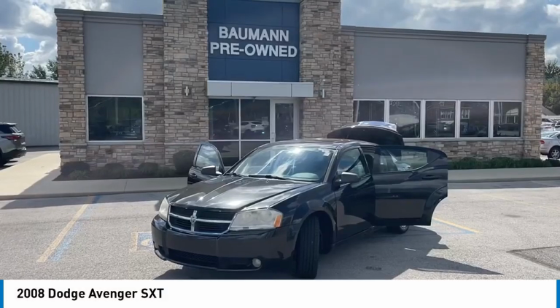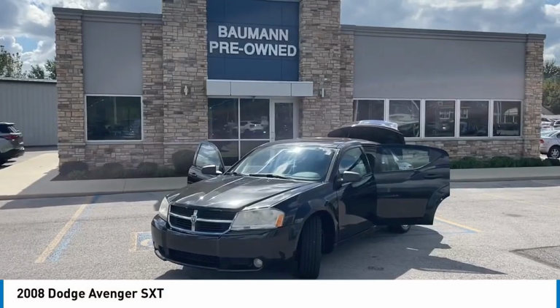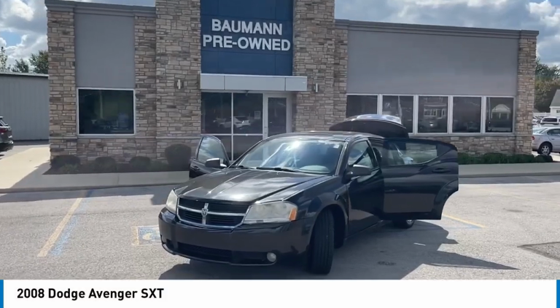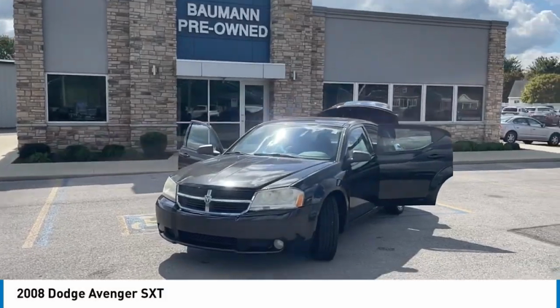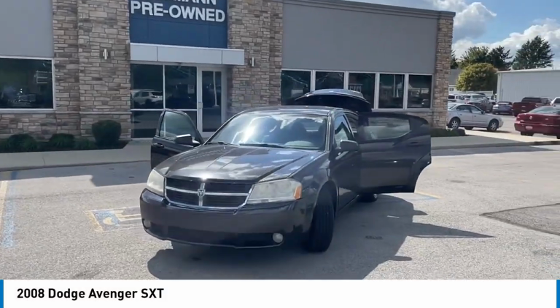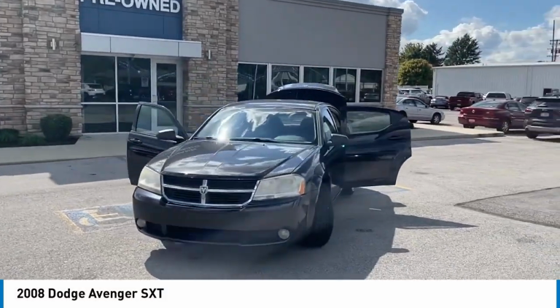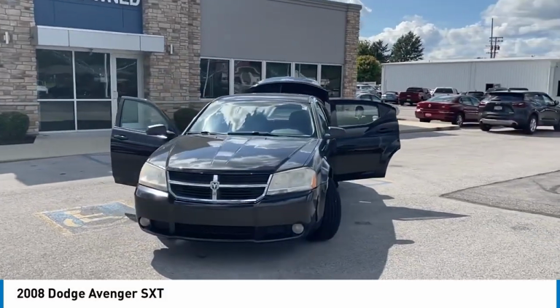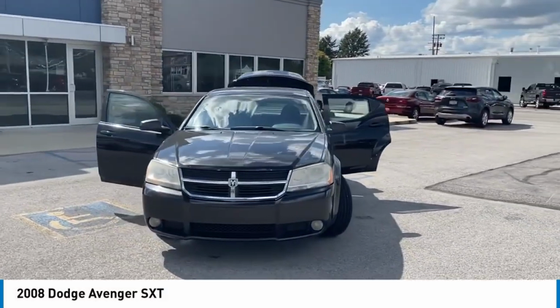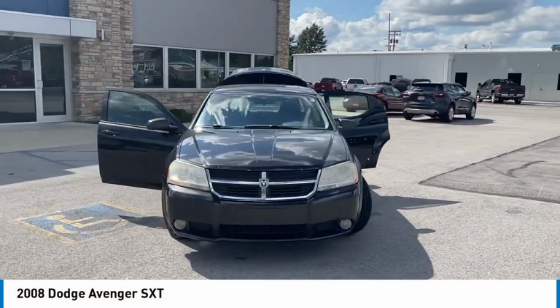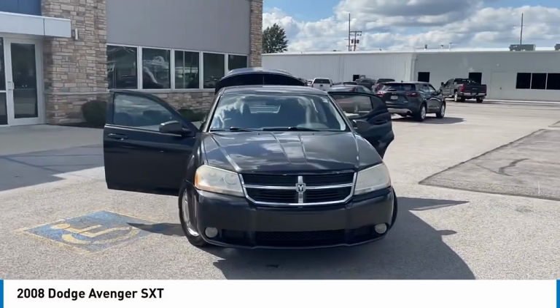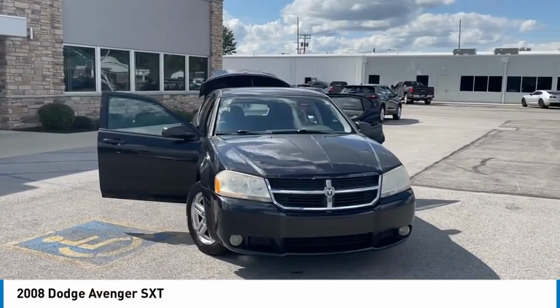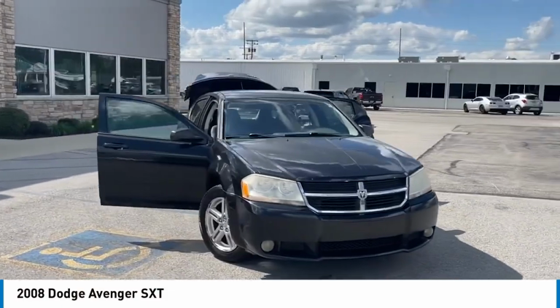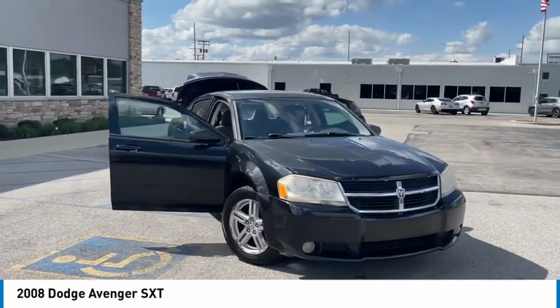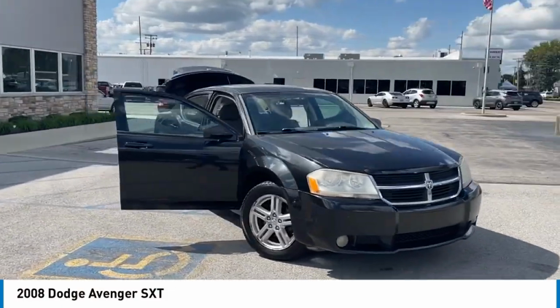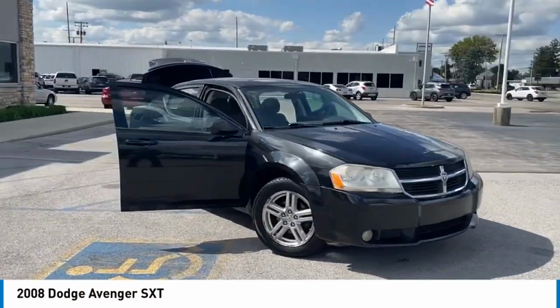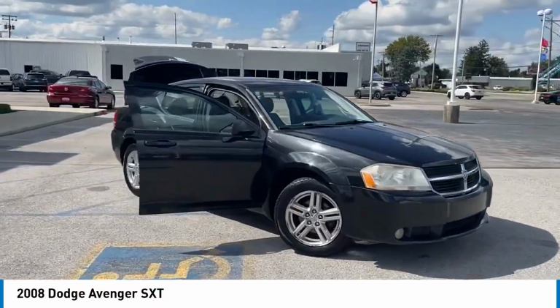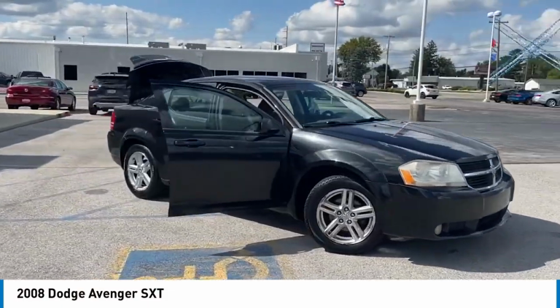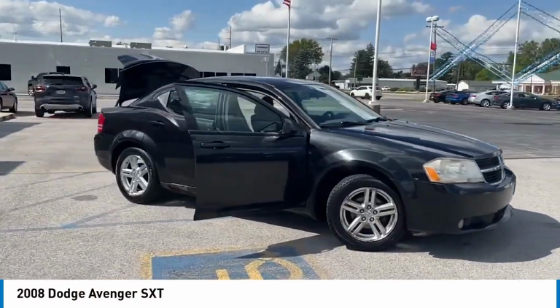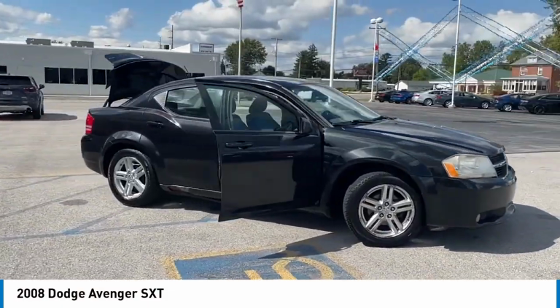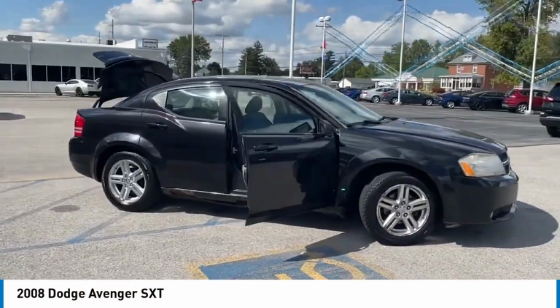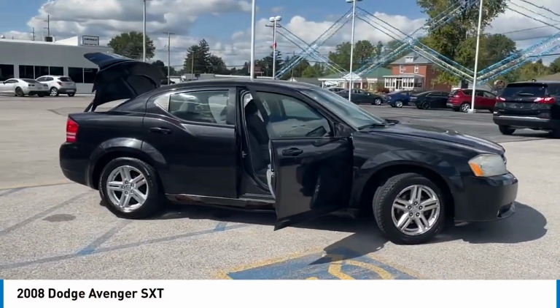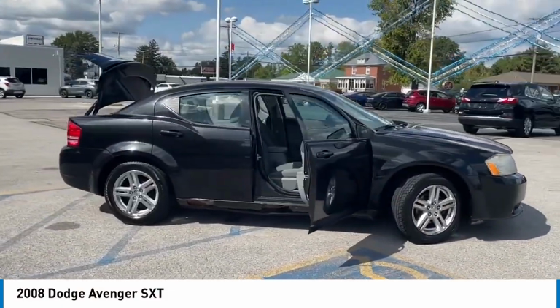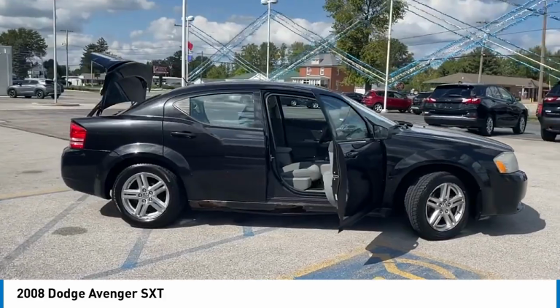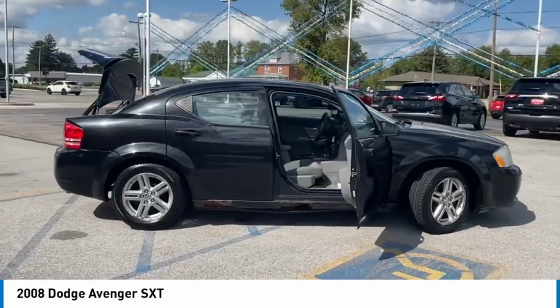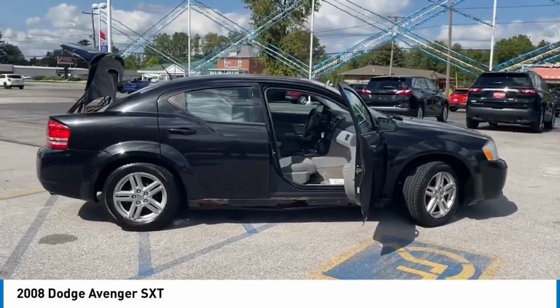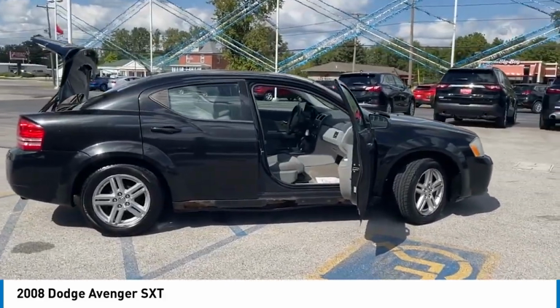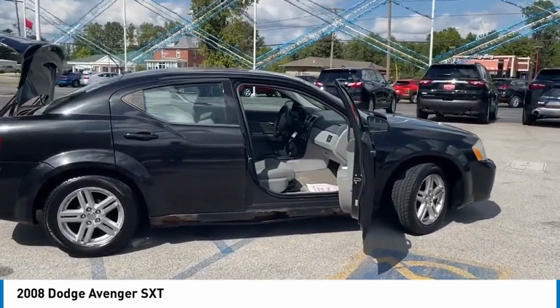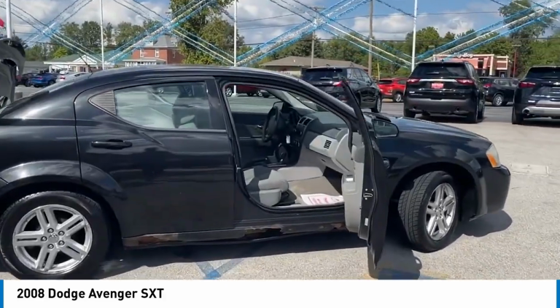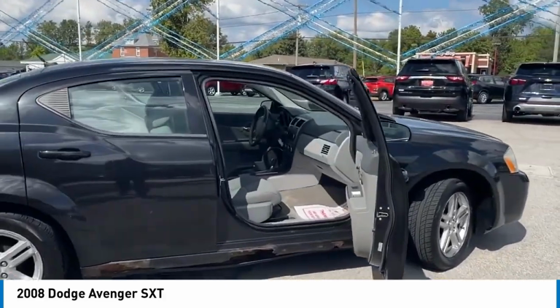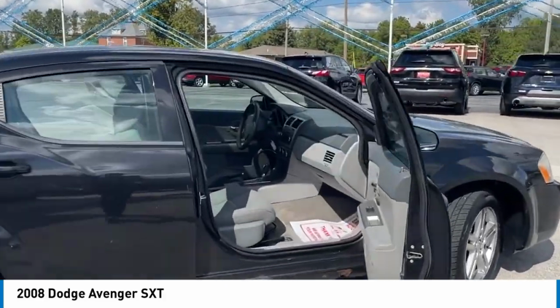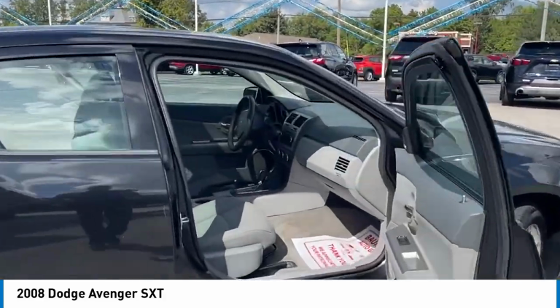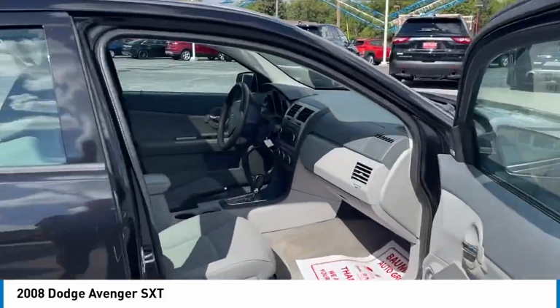We are pleased to show you the 2008 Avenger. The Avenger combines strength with fuel efficiency to ensure that its sporty looks do not deceive. Electronic stability control is designed to help you maintain control during inclement driving conditions.